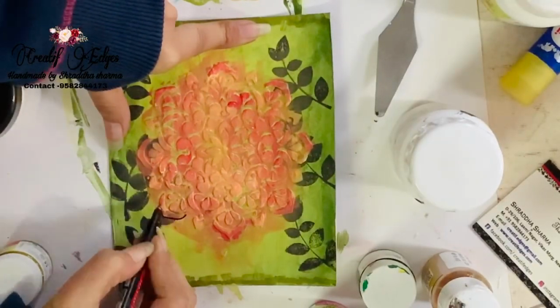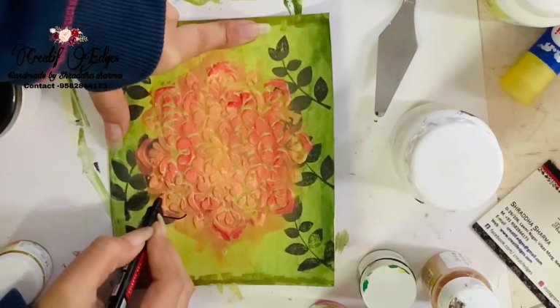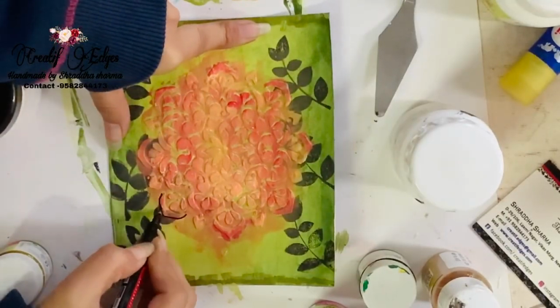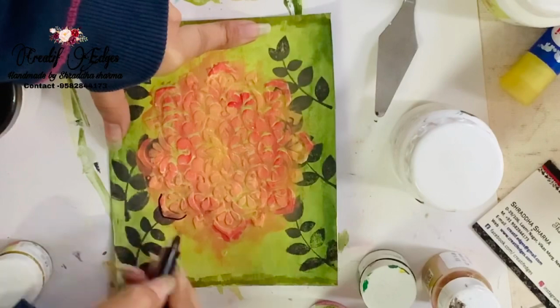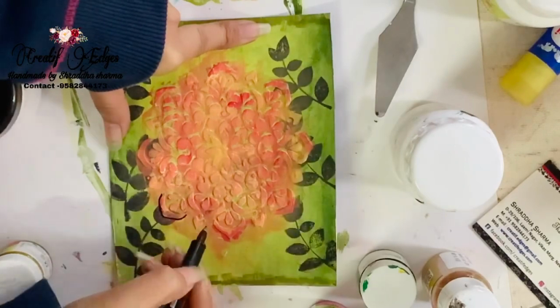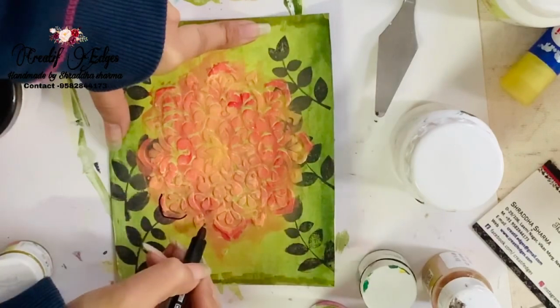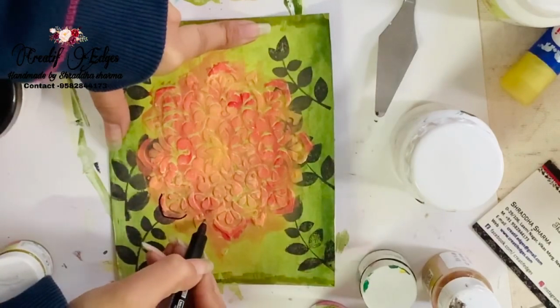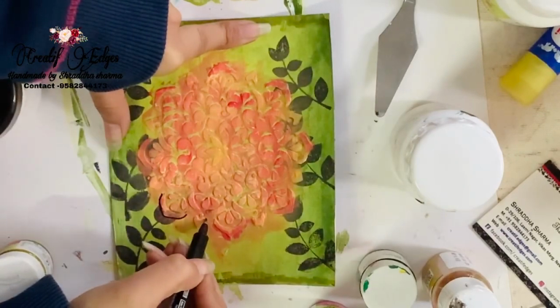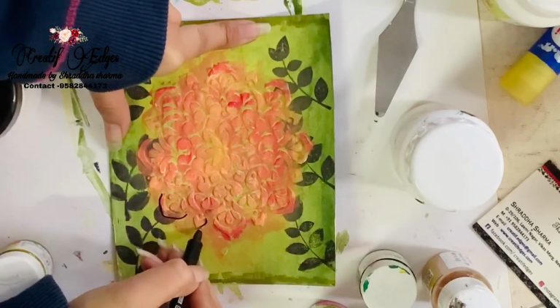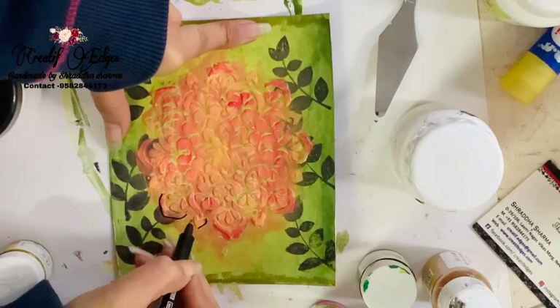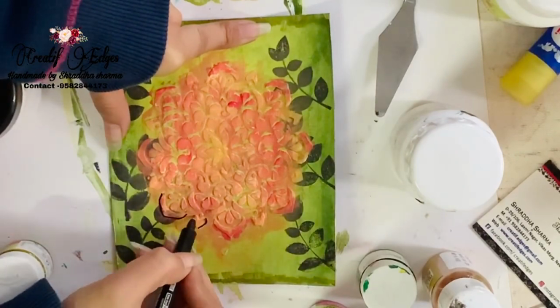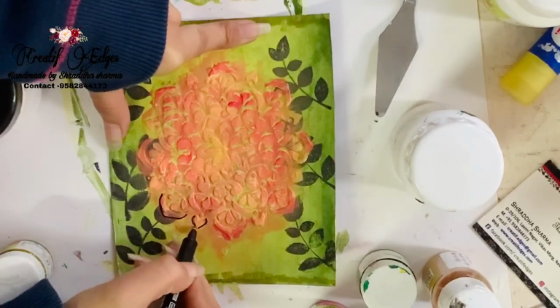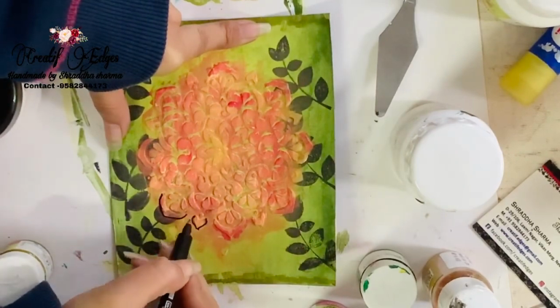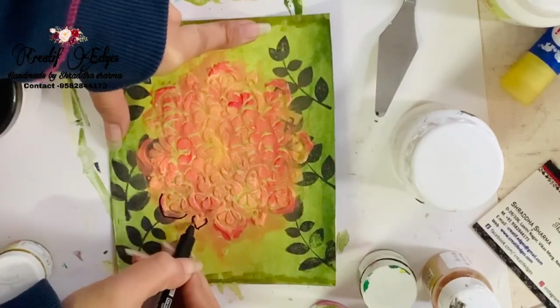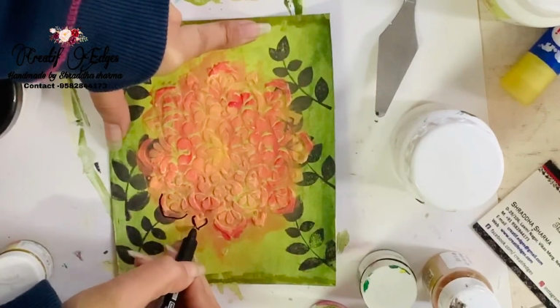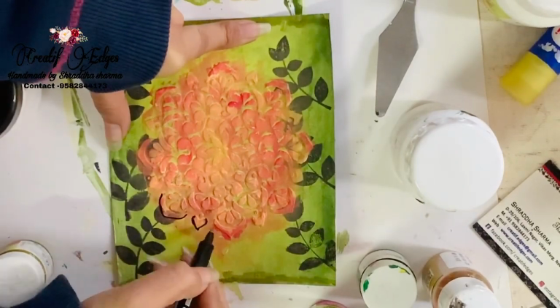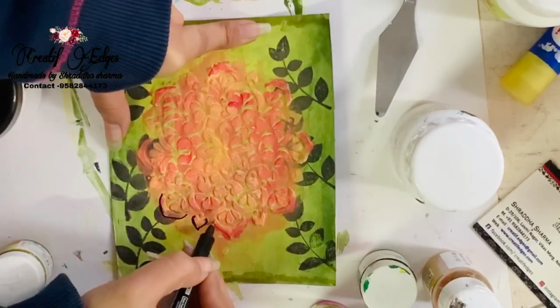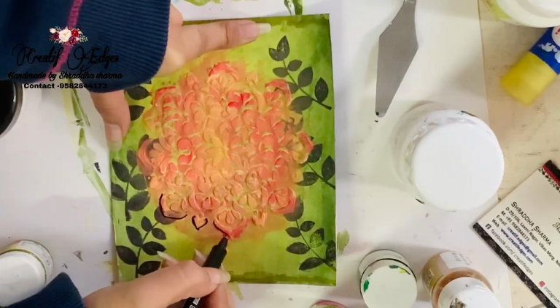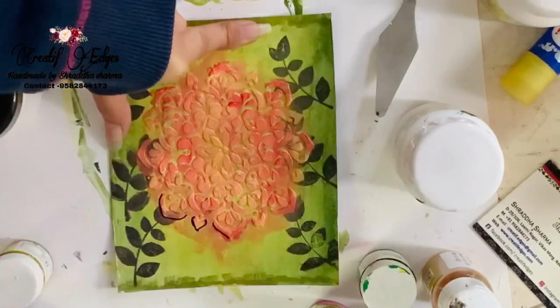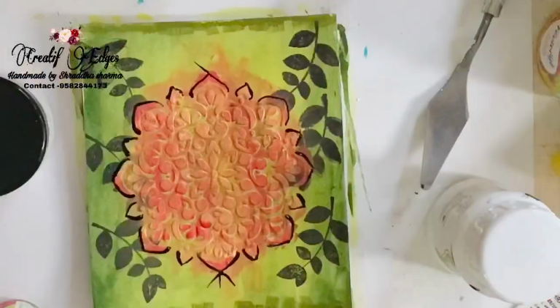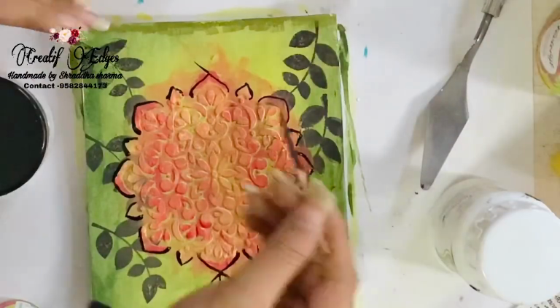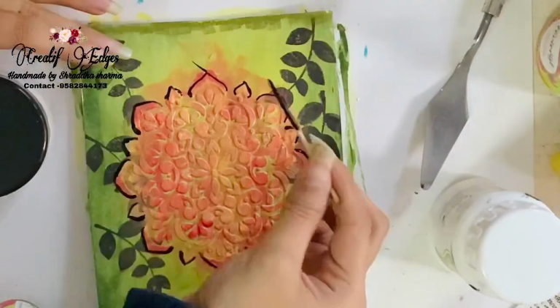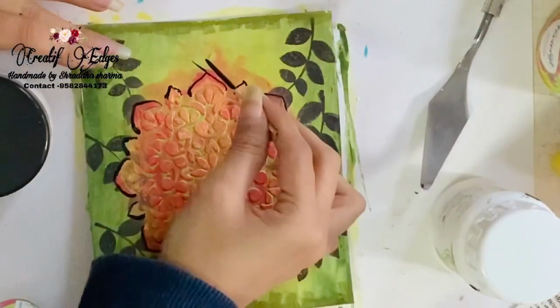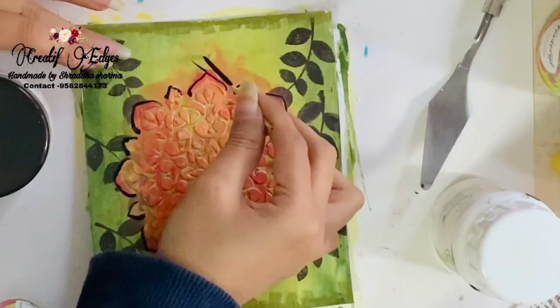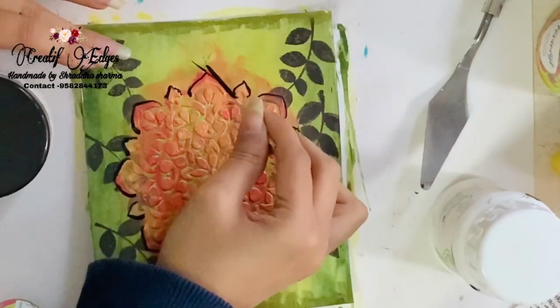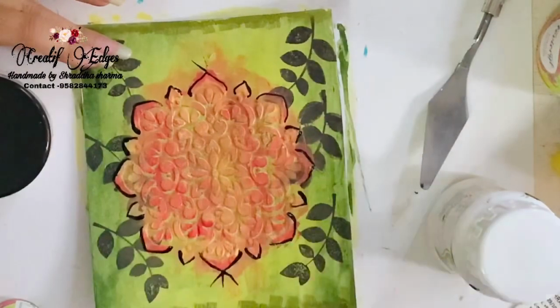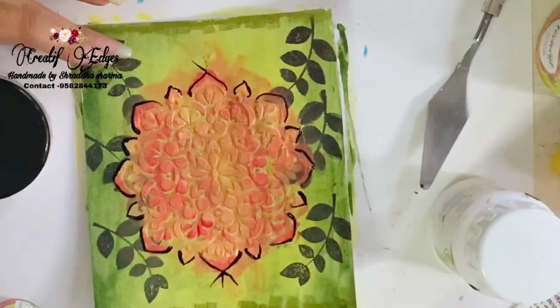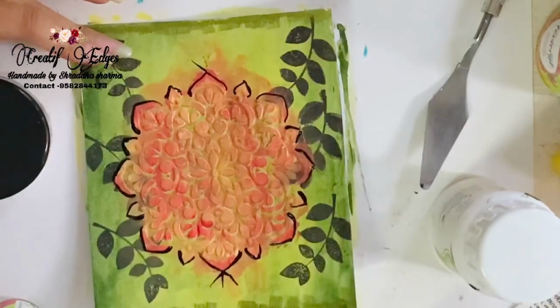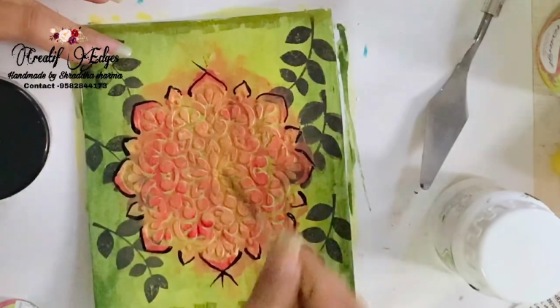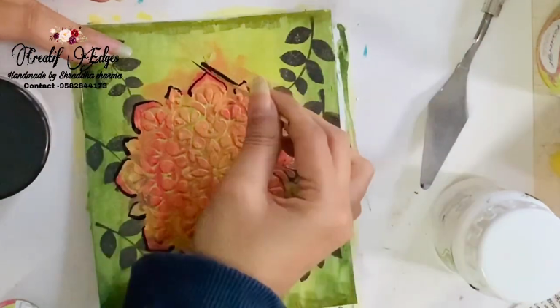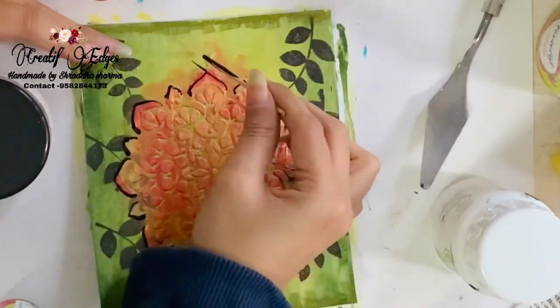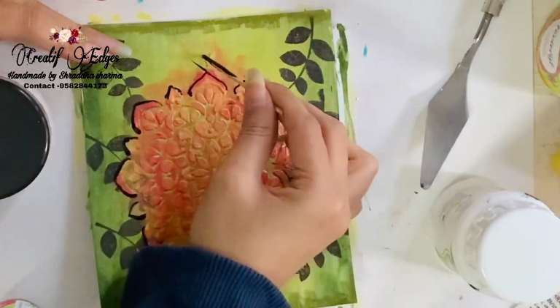I'm using my black paint and also a marker to outline the design. I'm not going to outline the whole design — I'm just outlining the outside area of it.